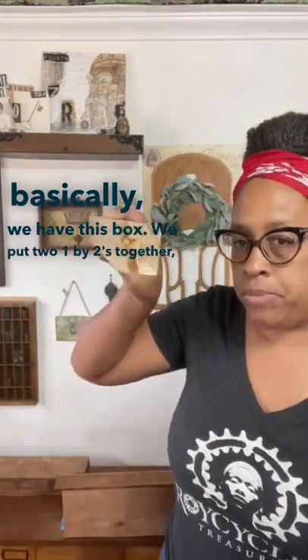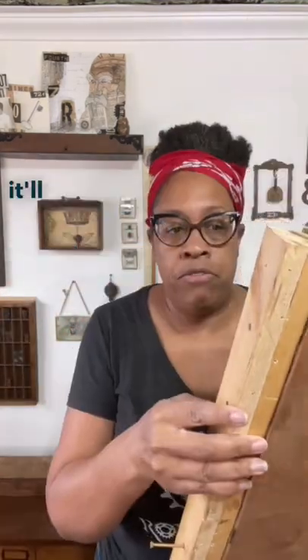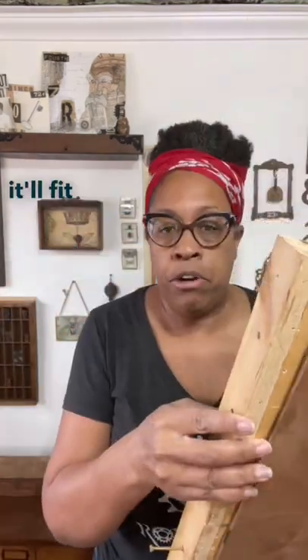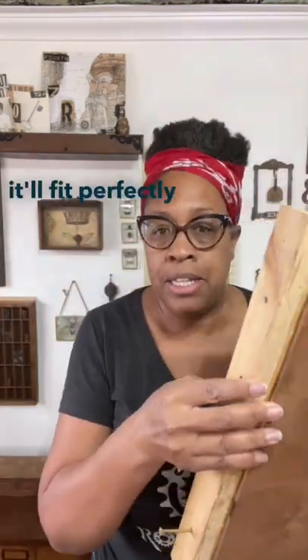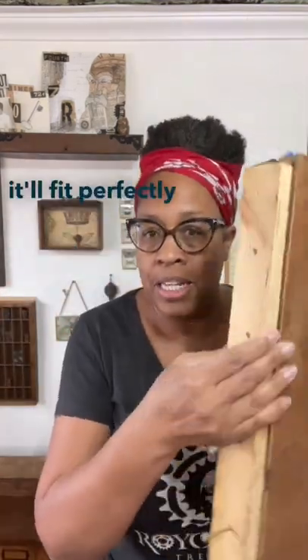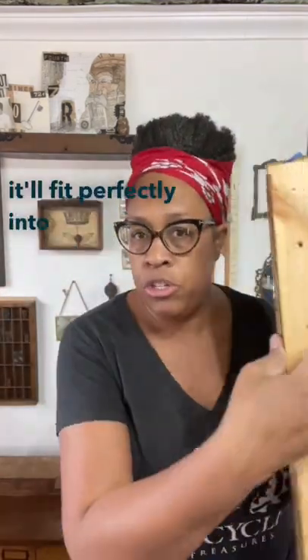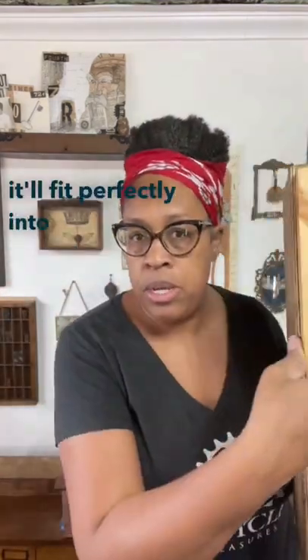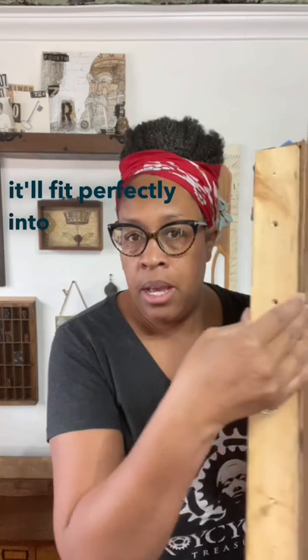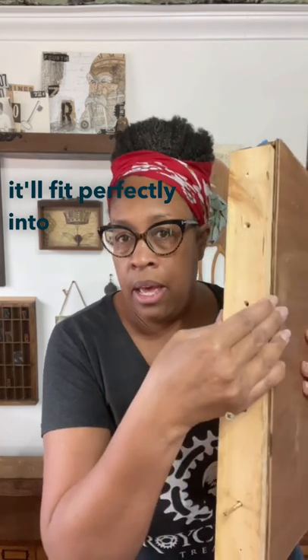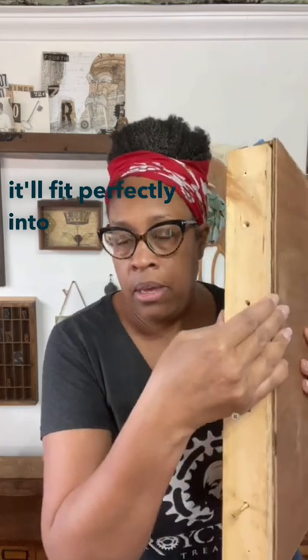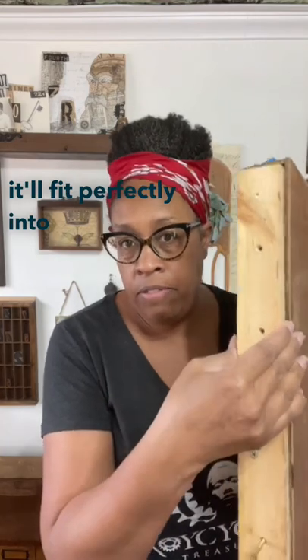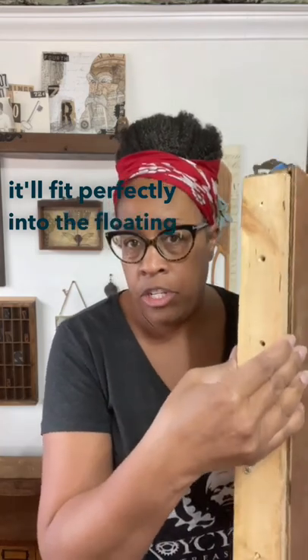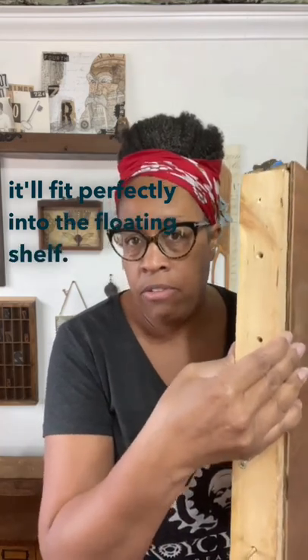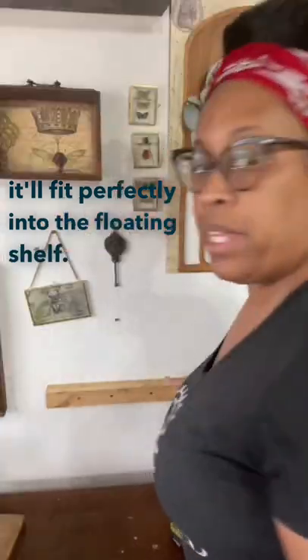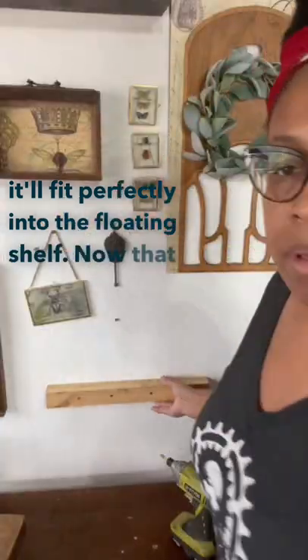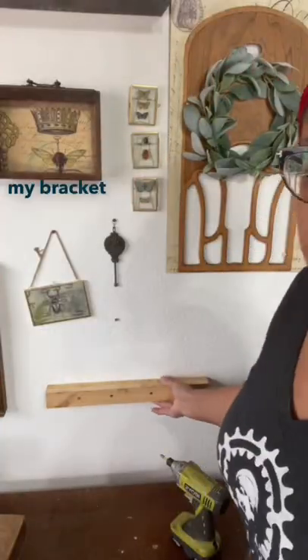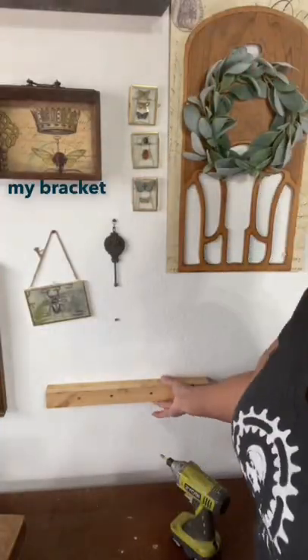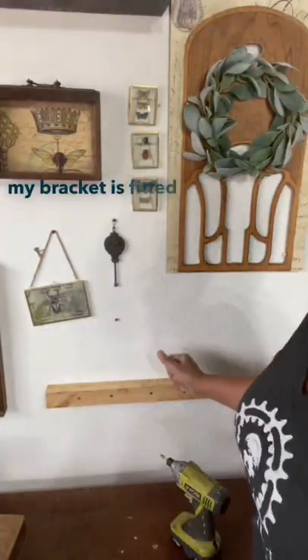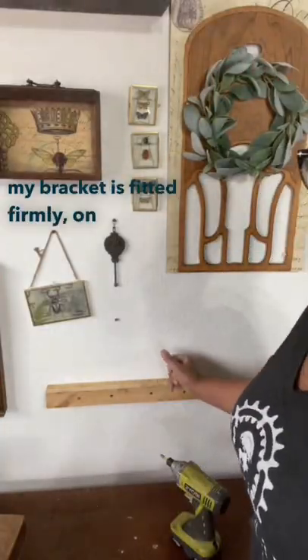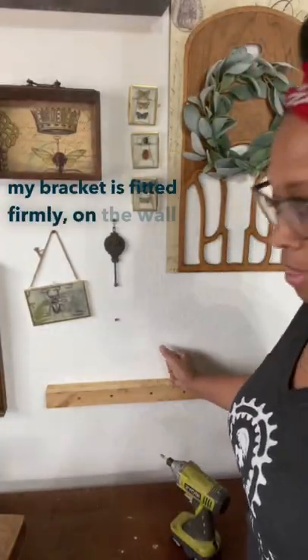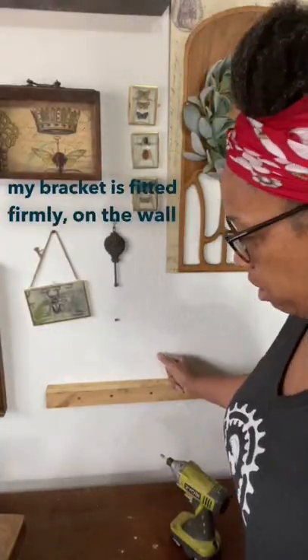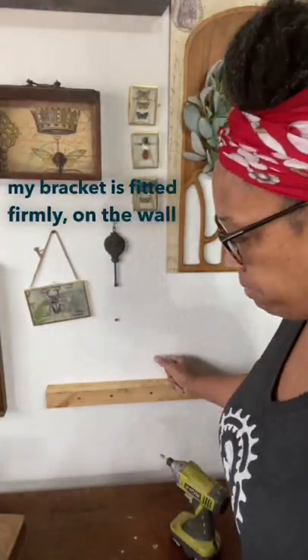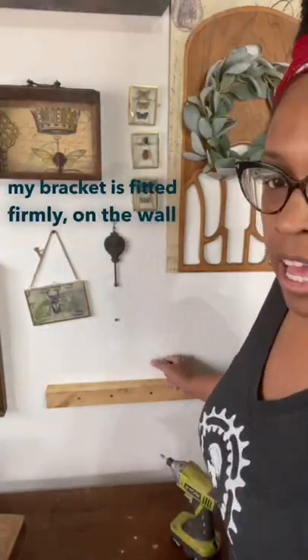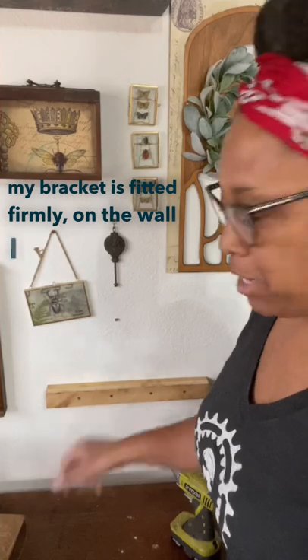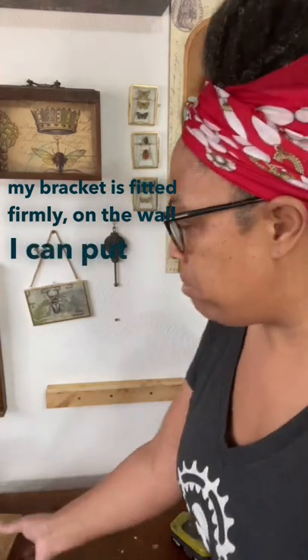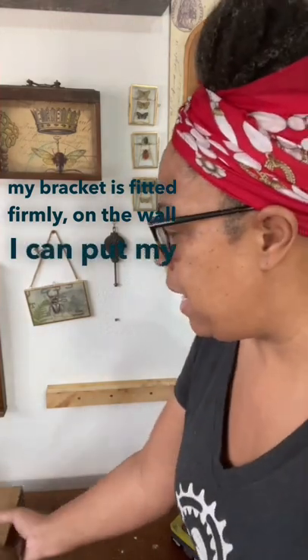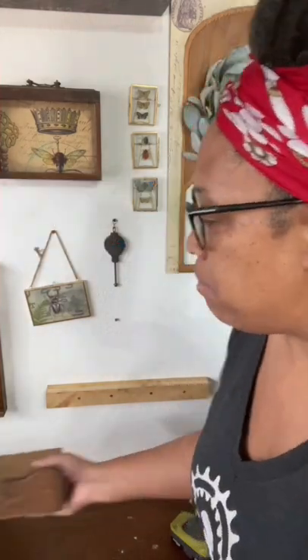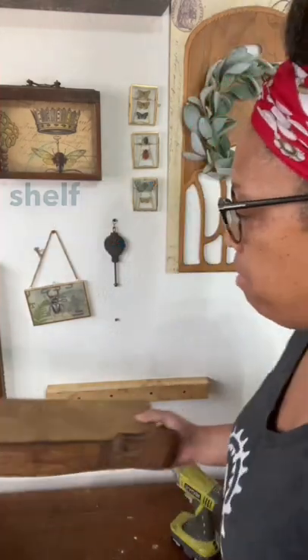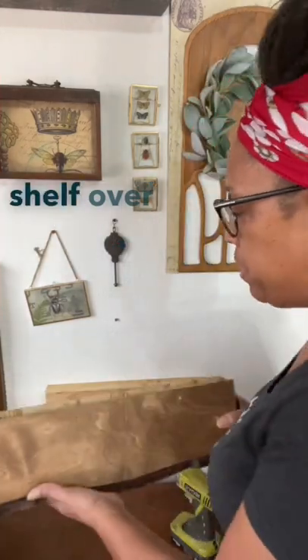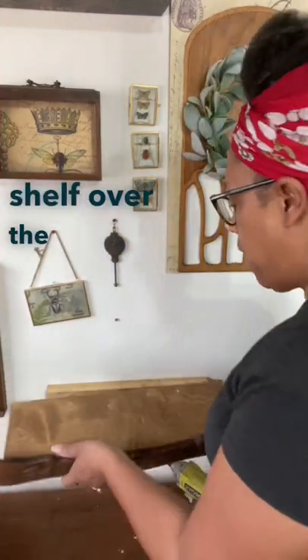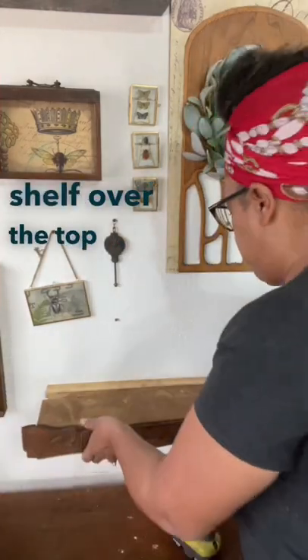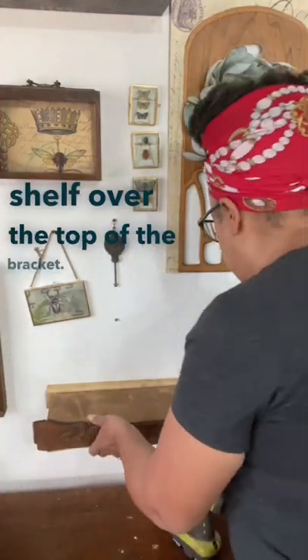It'll fit perfectly into the floating shelf. Now that my bracket is fitted firmly on the wall, I can put my shelf over the top of the bracket.